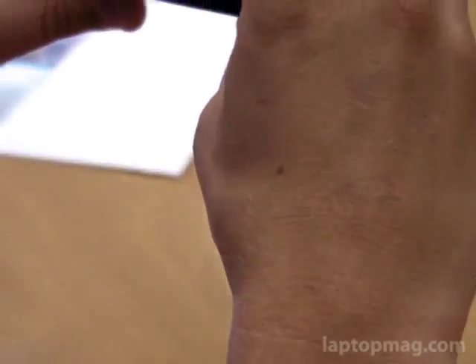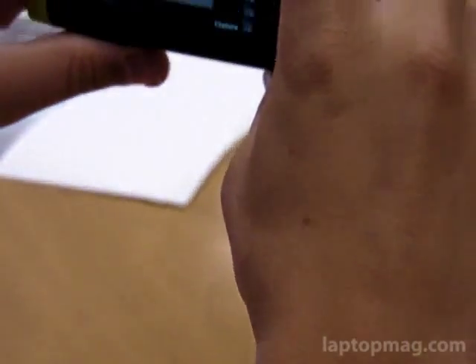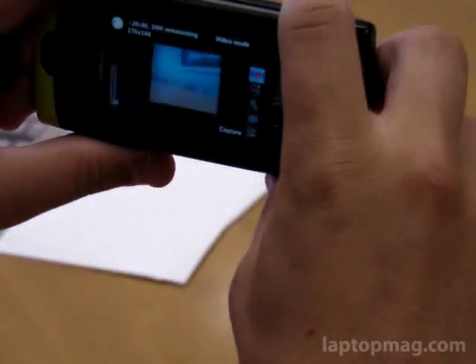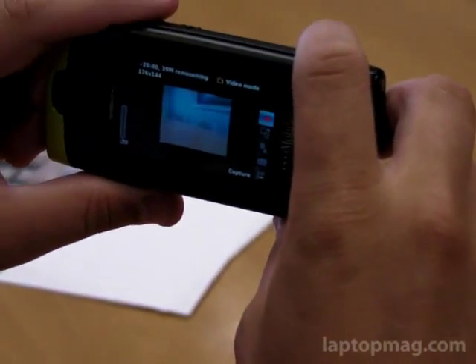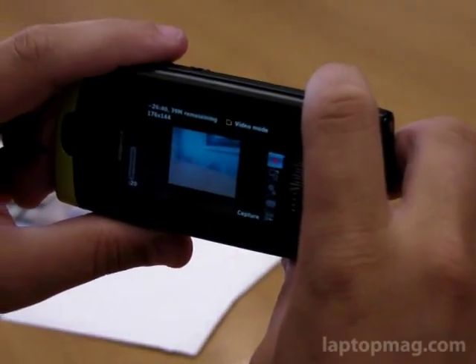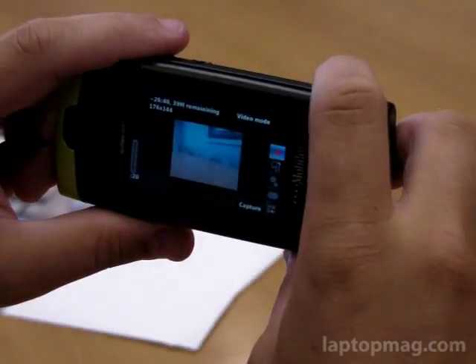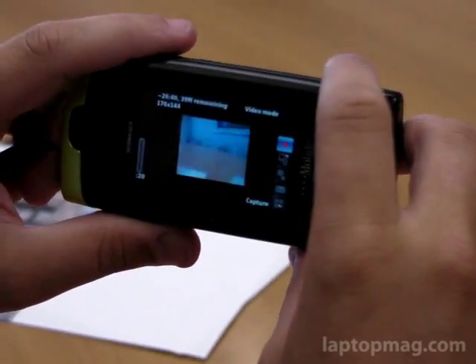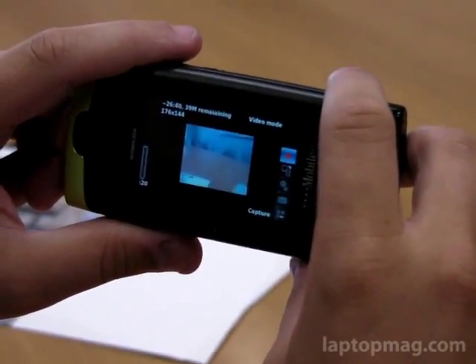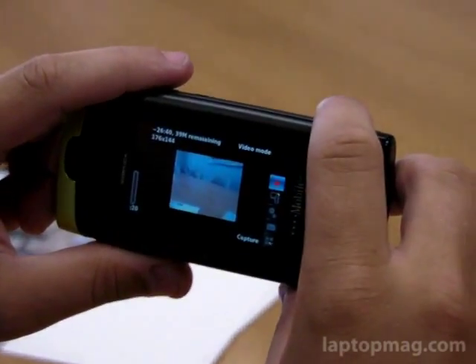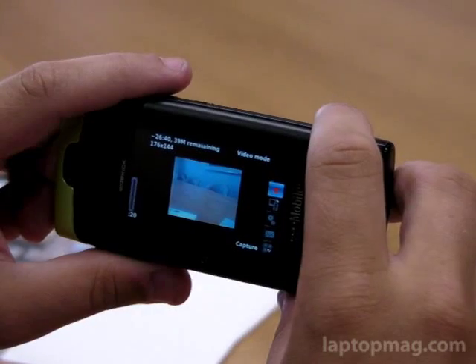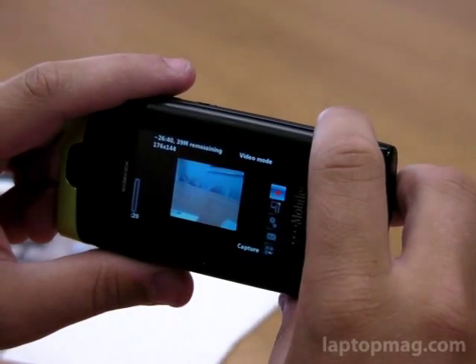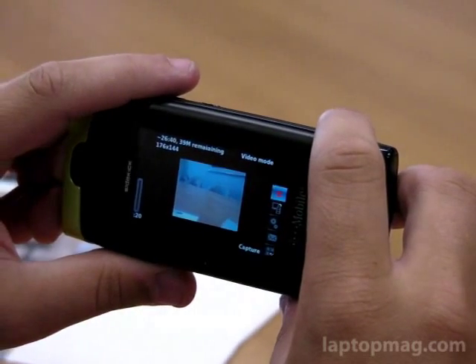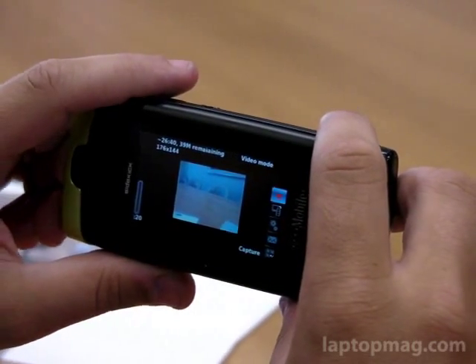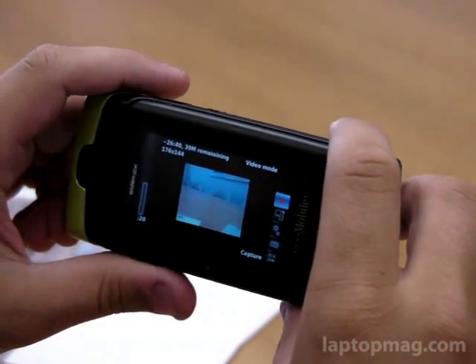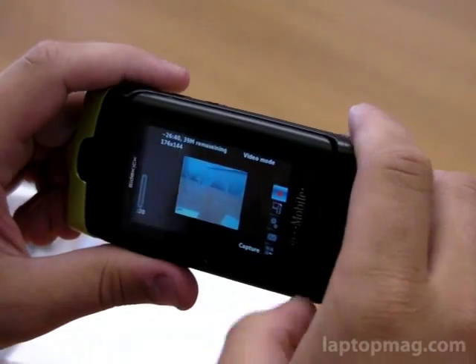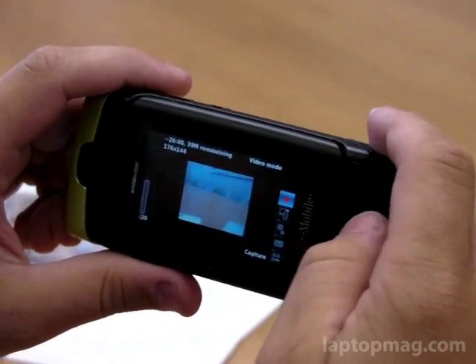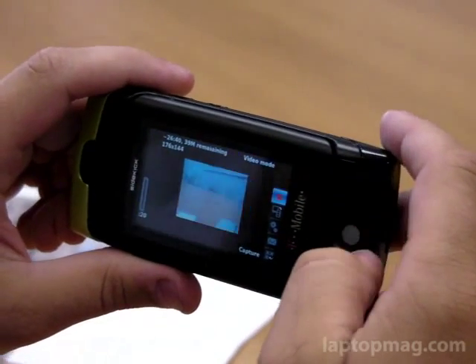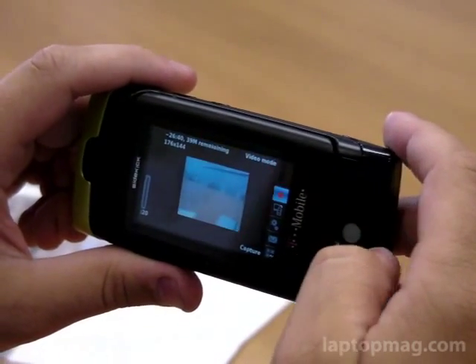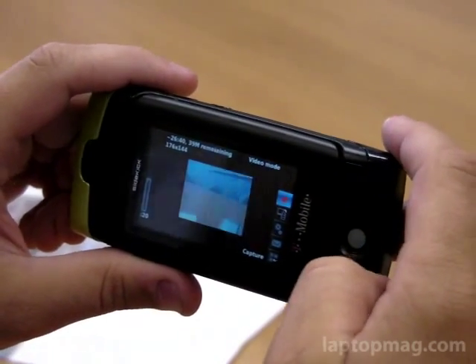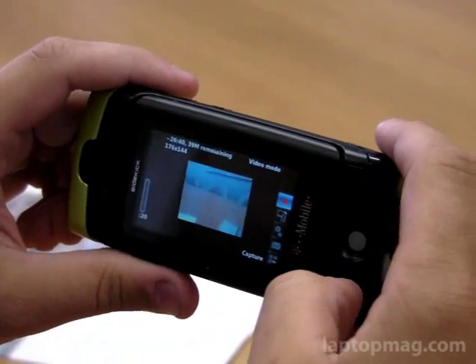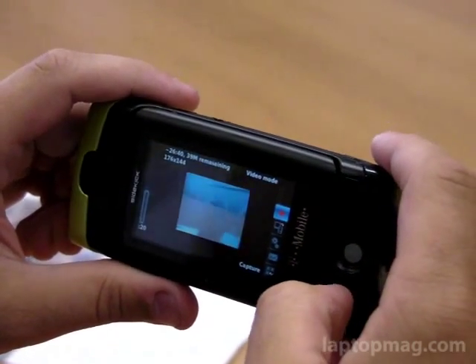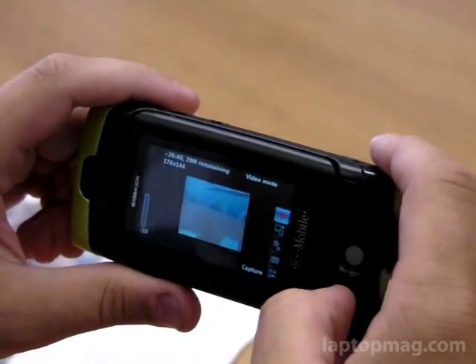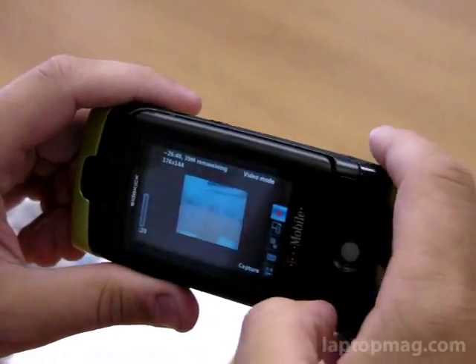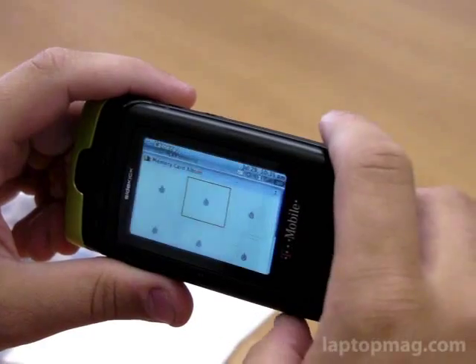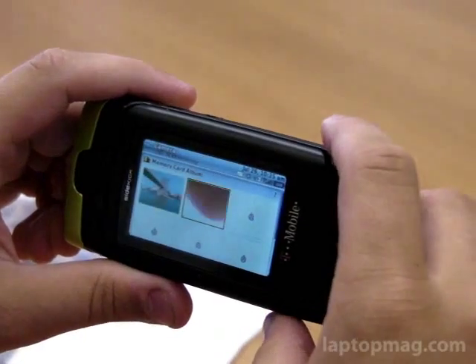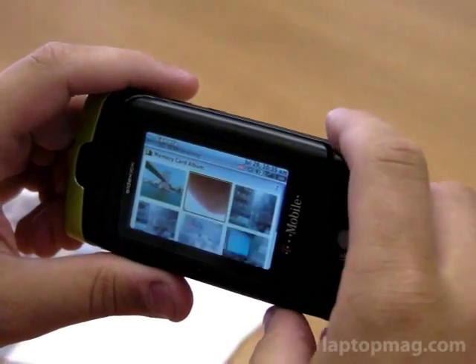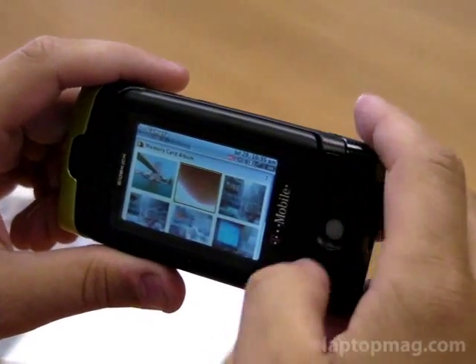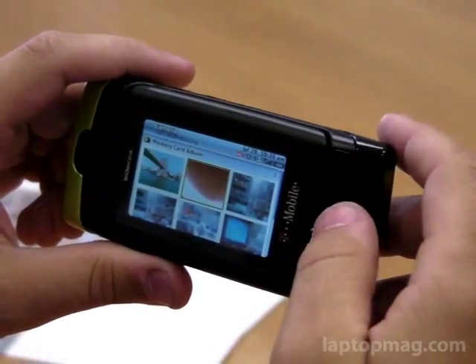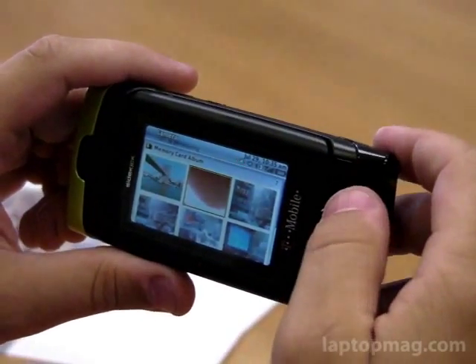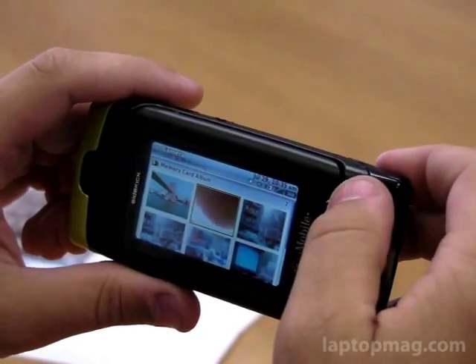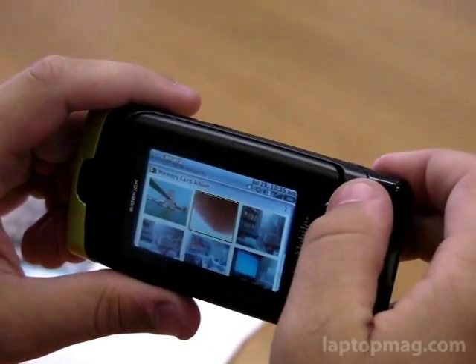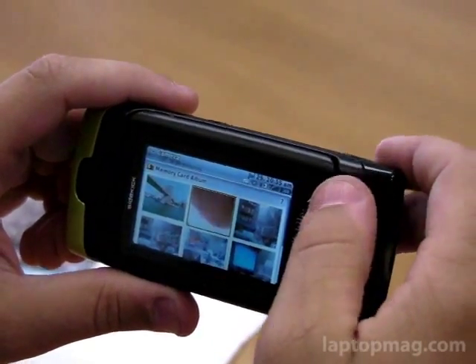As you can see in the video, it's about the size of a stamp. On our computer, we were not impressed by the quality of the video camera at all. But overall, the 2-megapixel shots were okay.